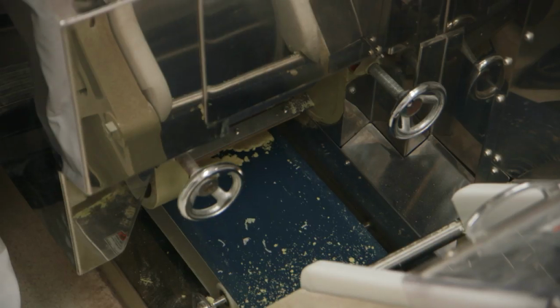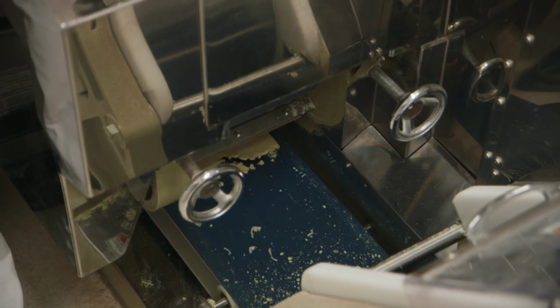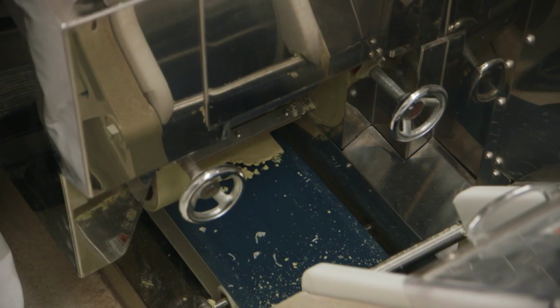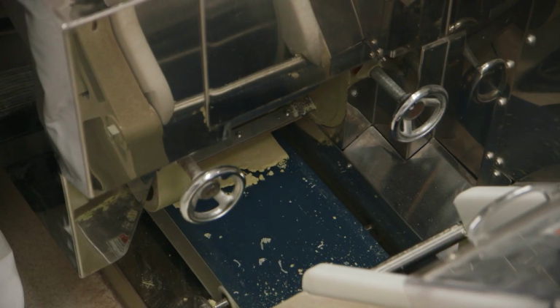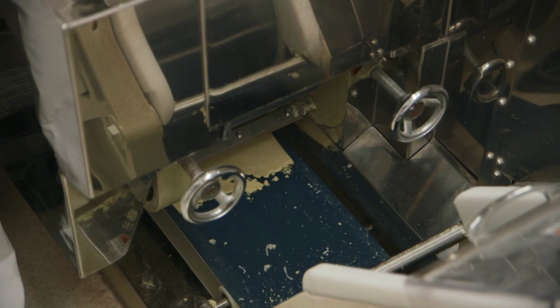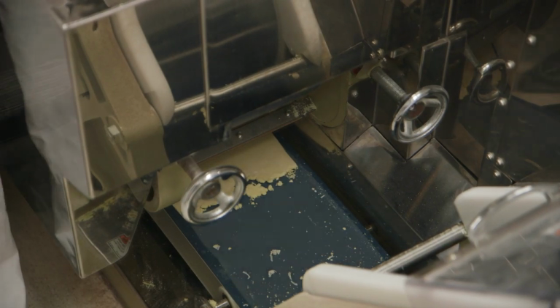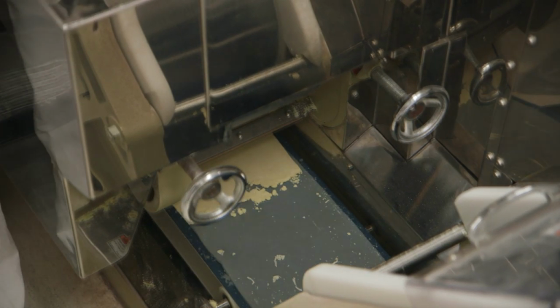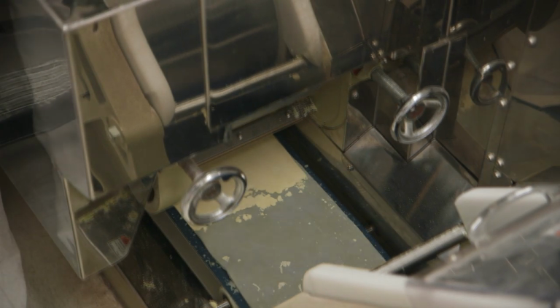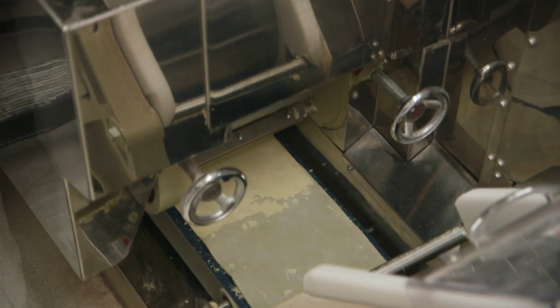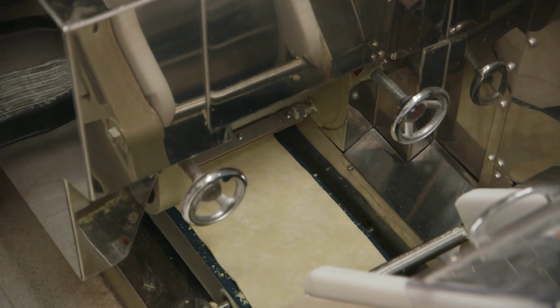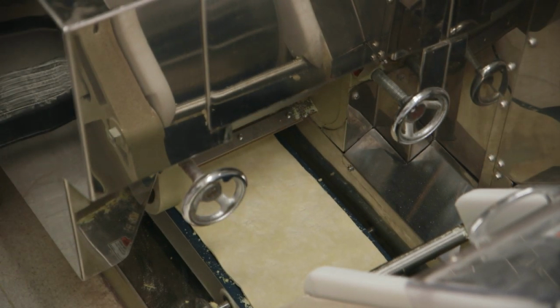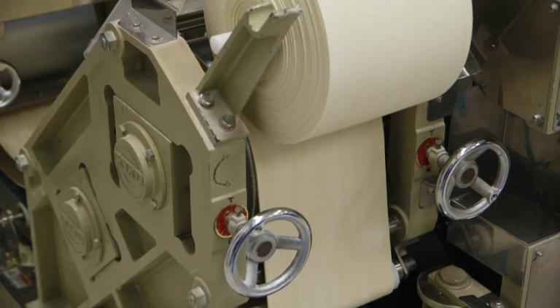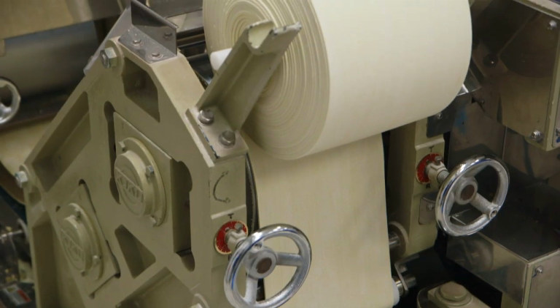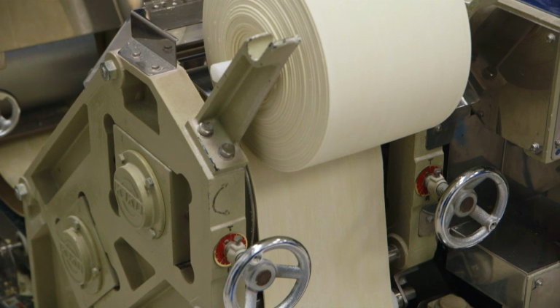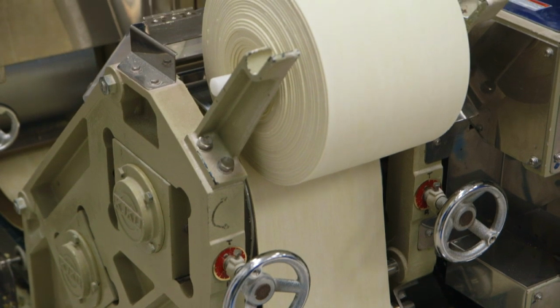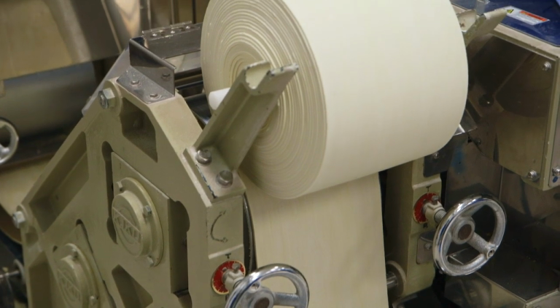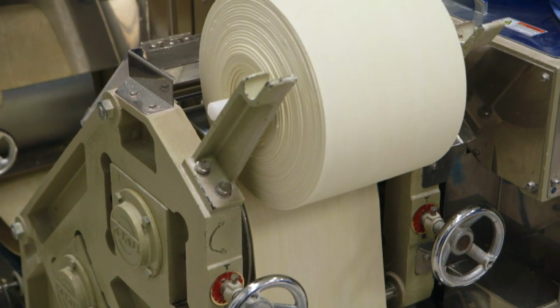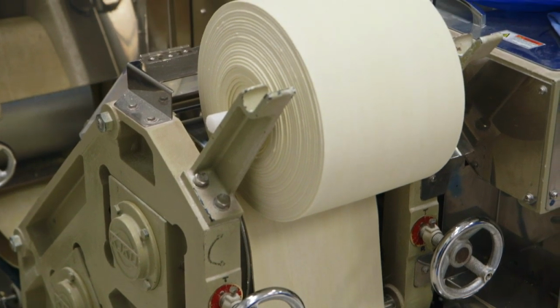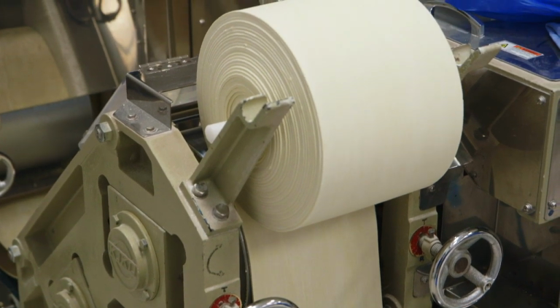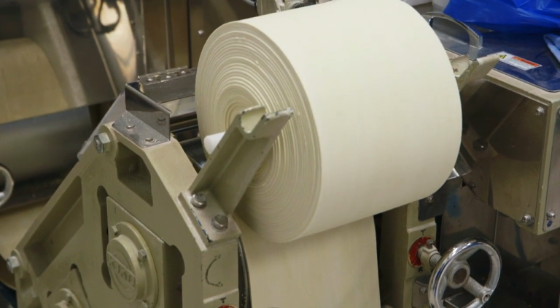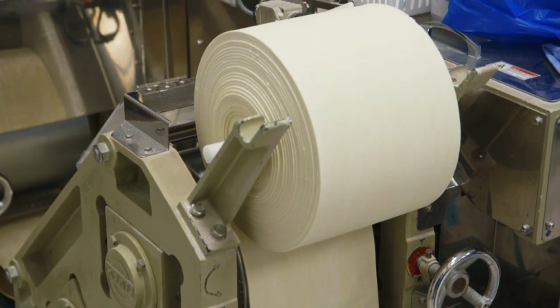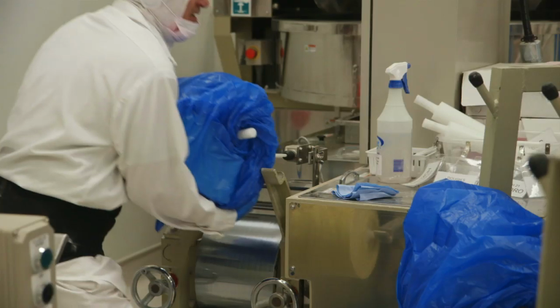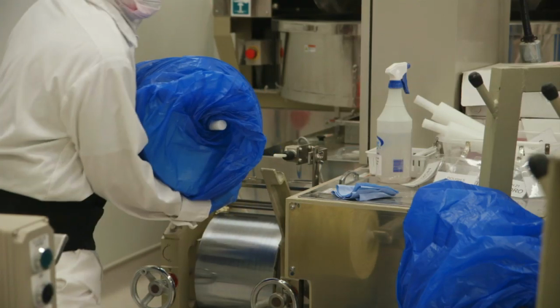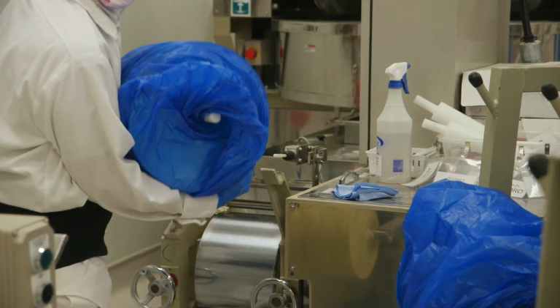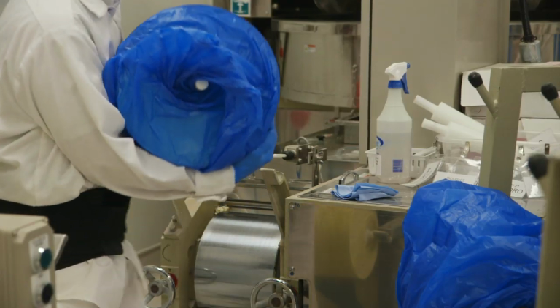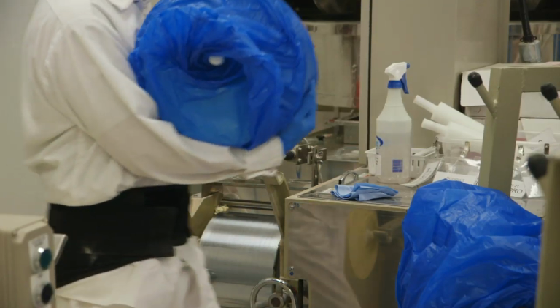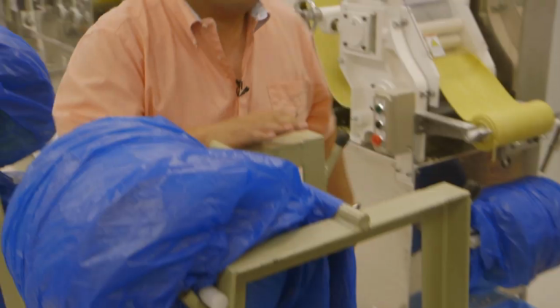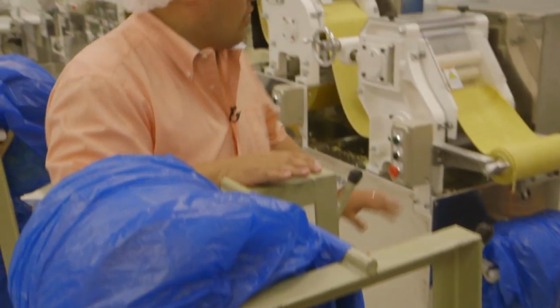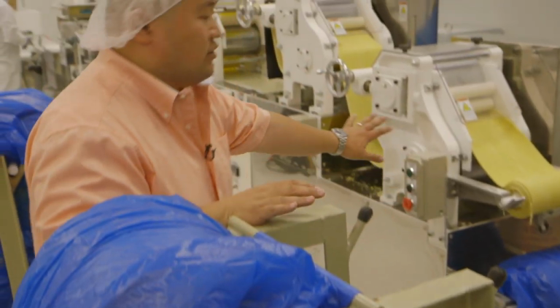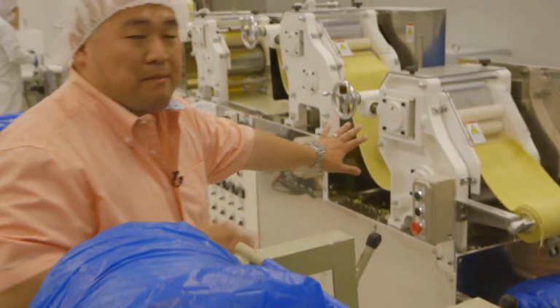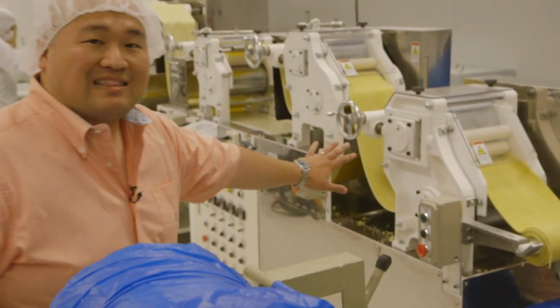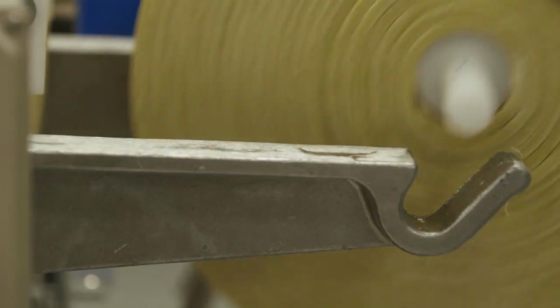These dough balls are compressed through hundreds of pounds of pressure and we're able to make noodle sheets. Once we have the dough sheets, we let it rest, then it'll go on to our main line.